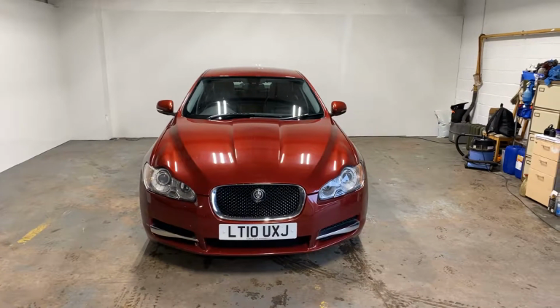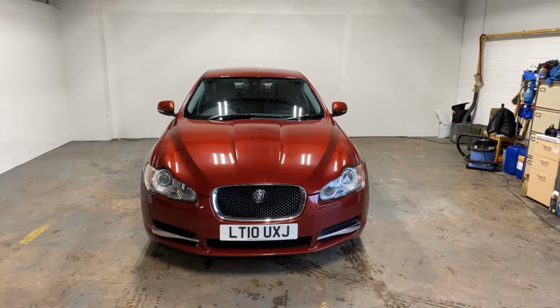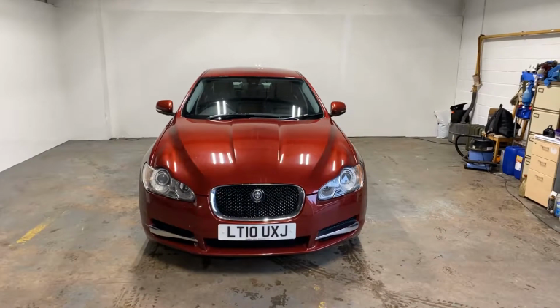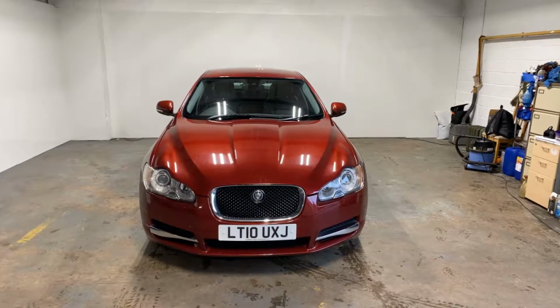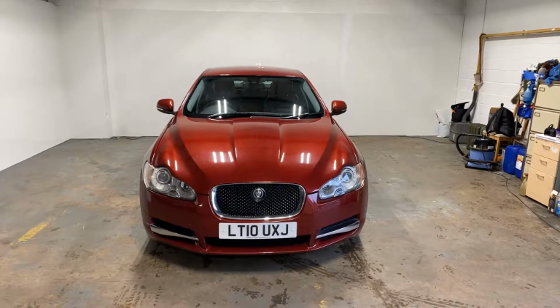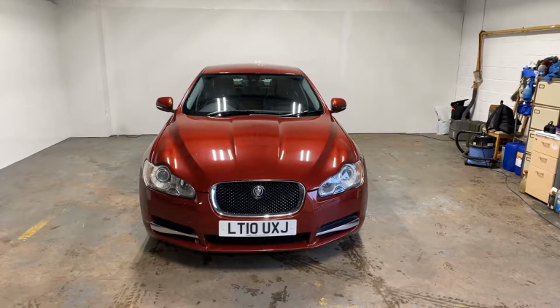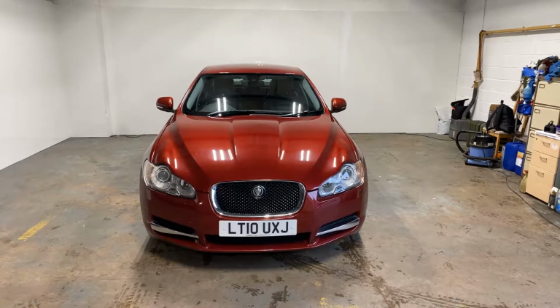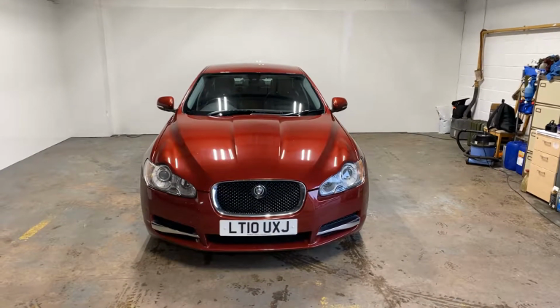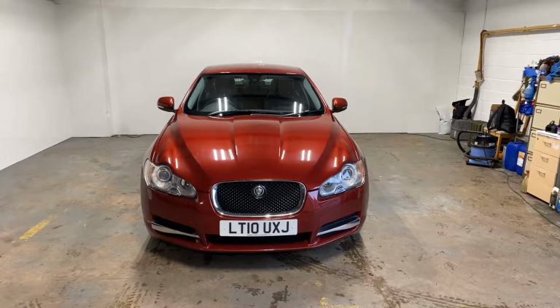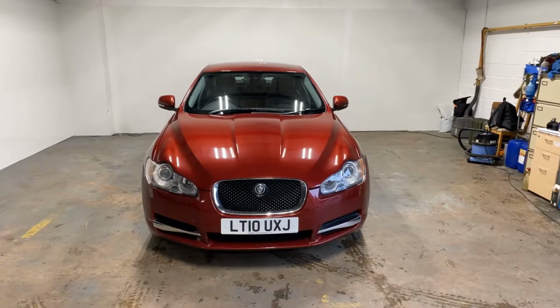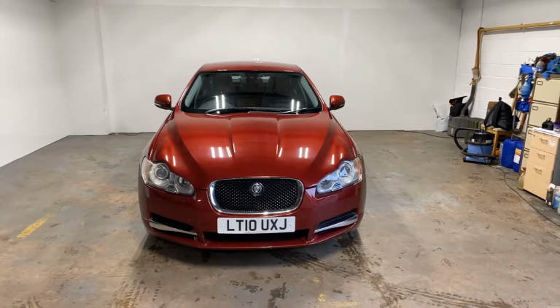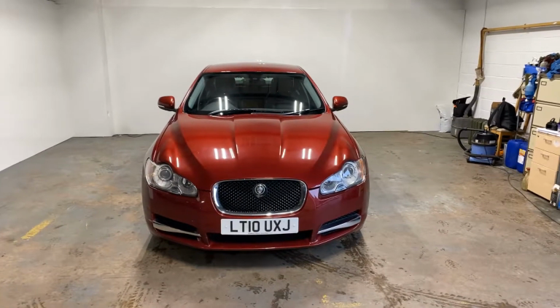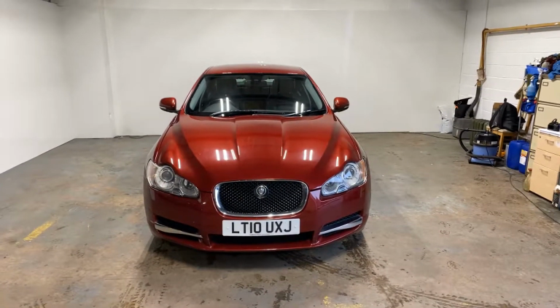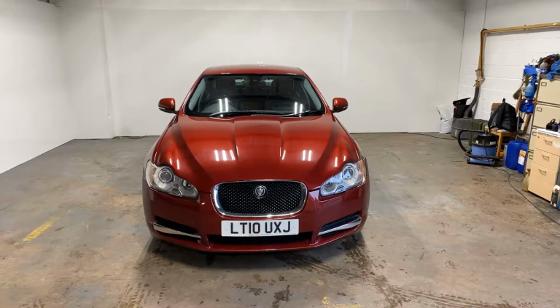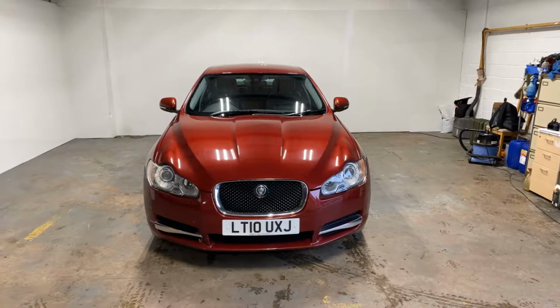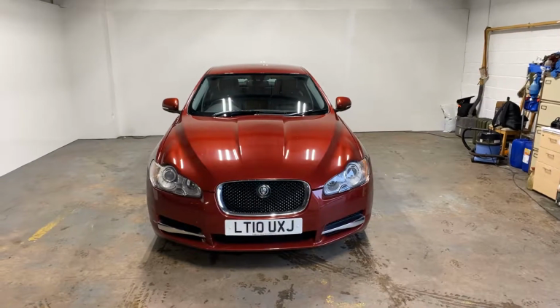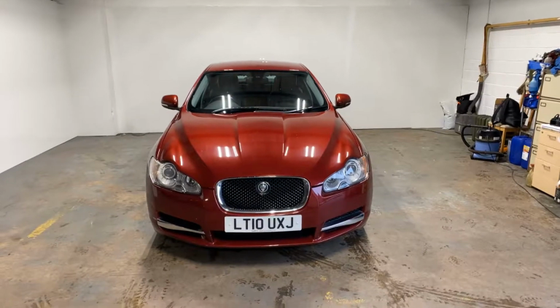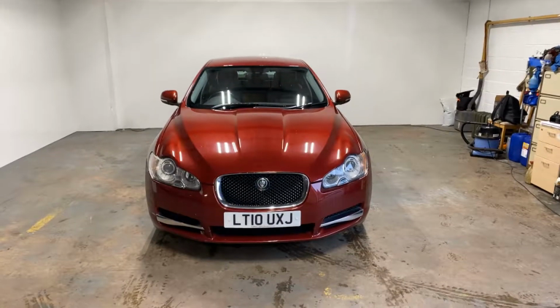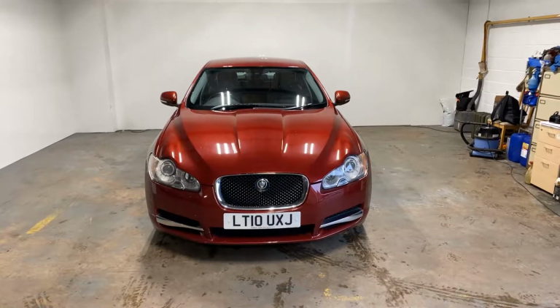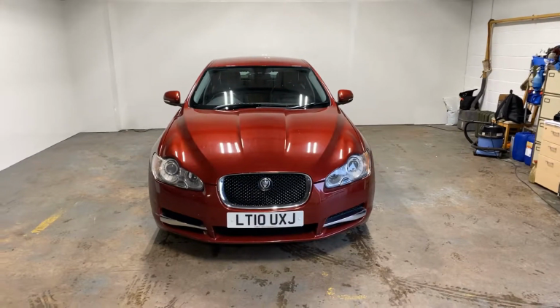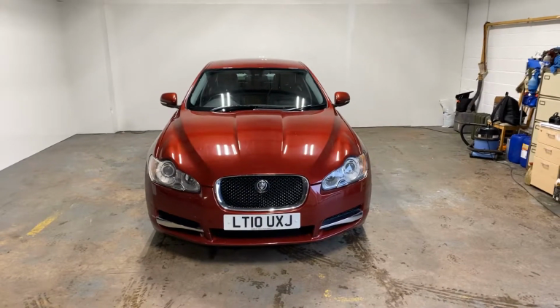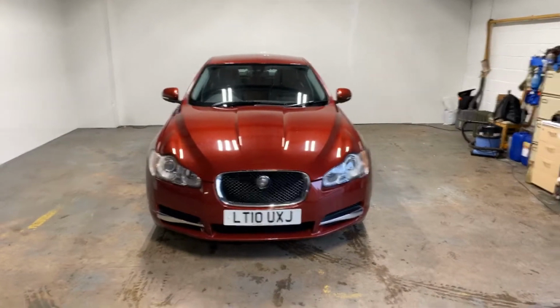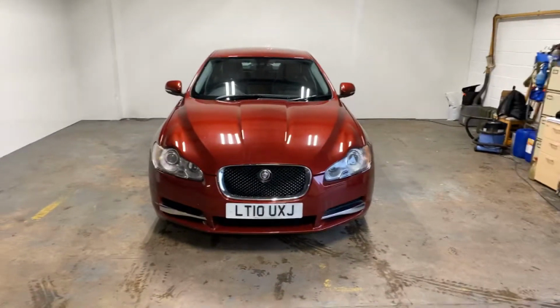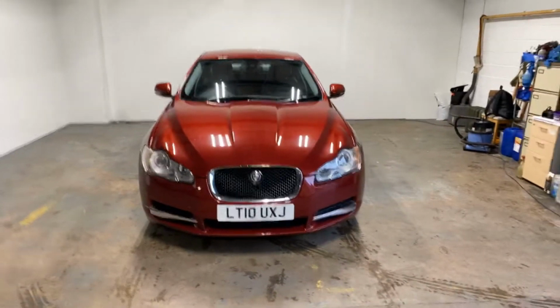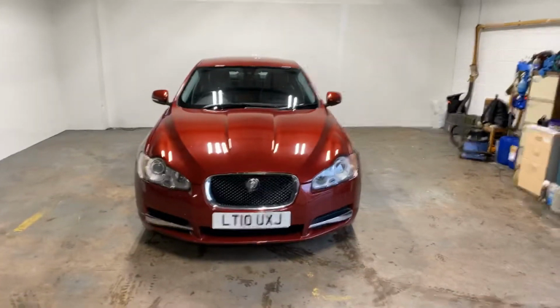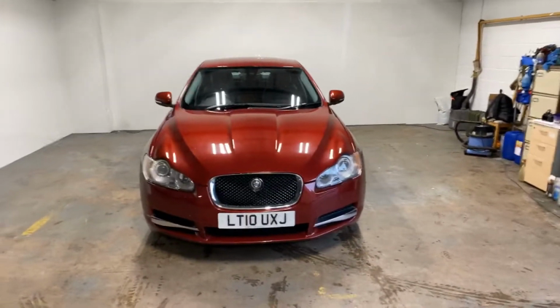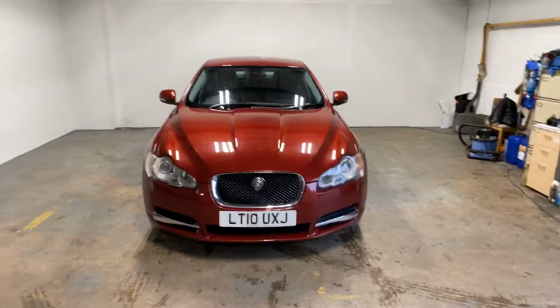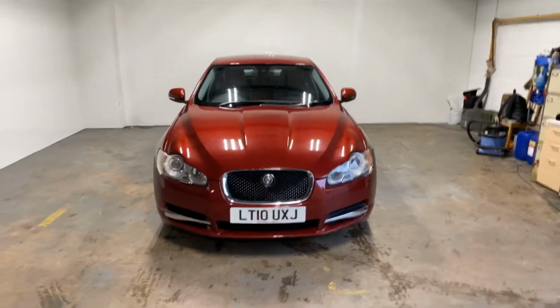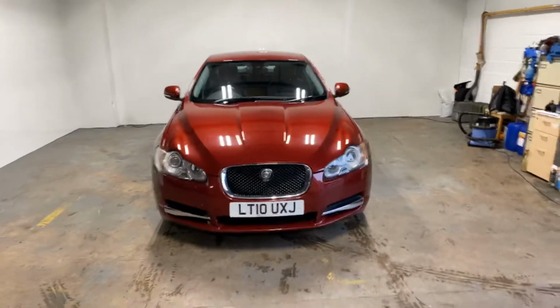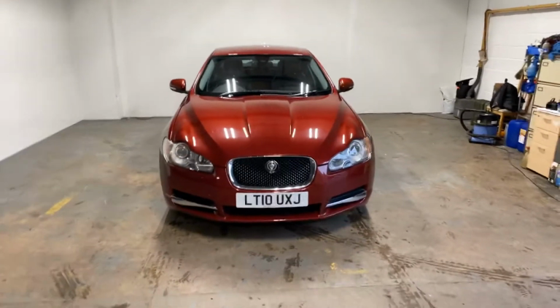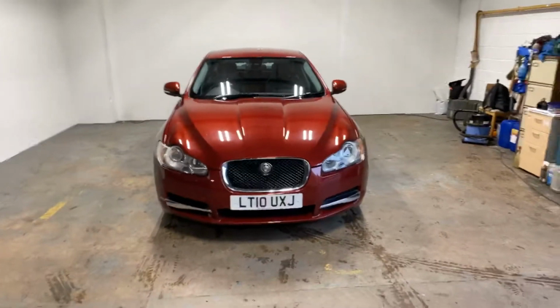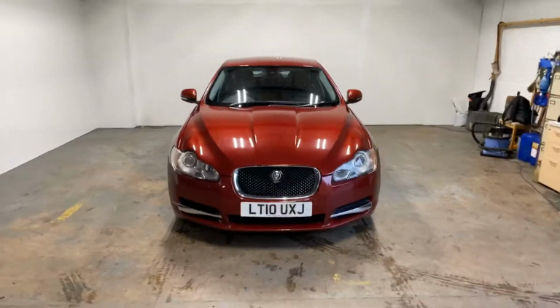Hi folks, it's Stephen Lindsay here from East Kilbride Used Car Centre, just doing my customary walk round of this Jaguar XF S.